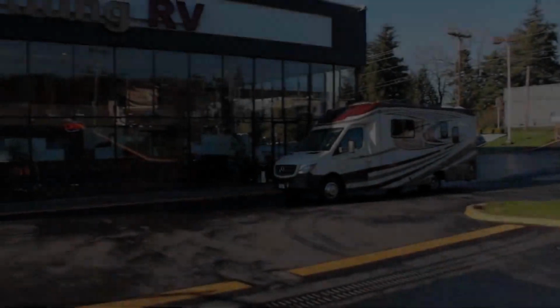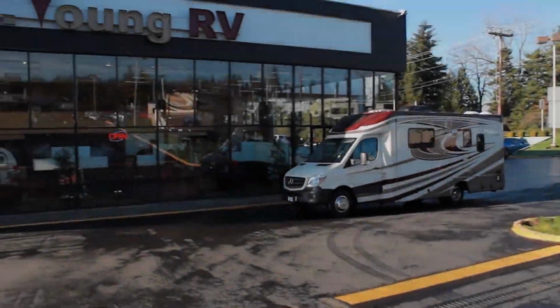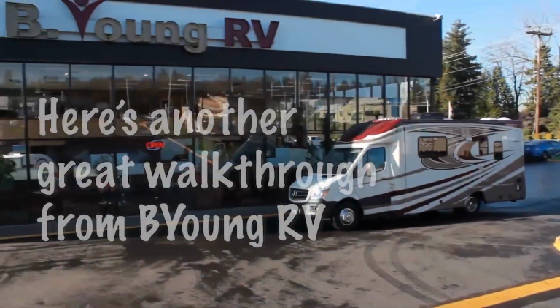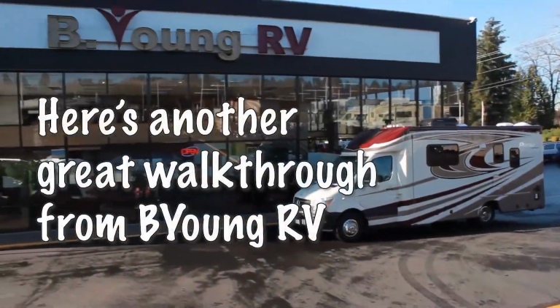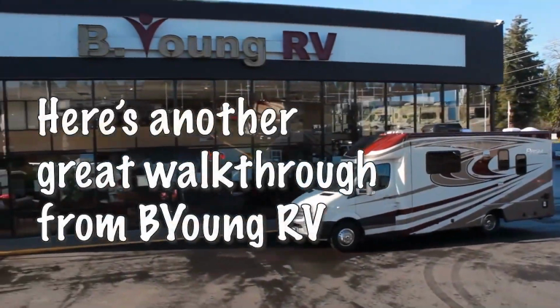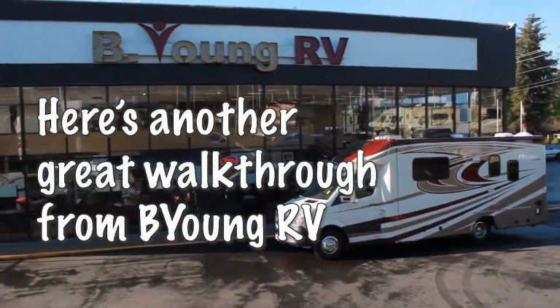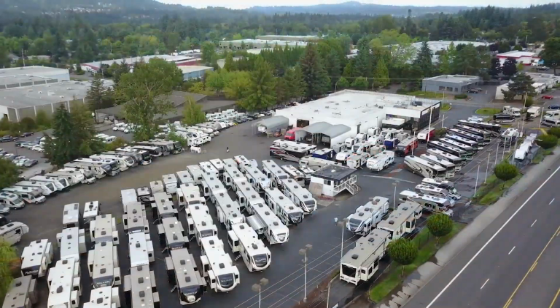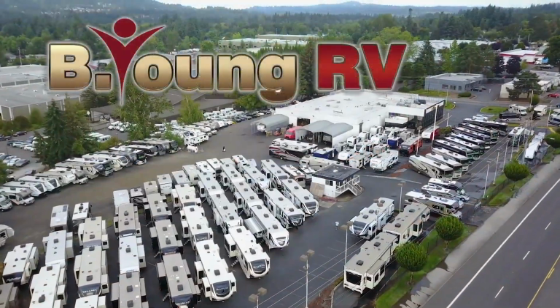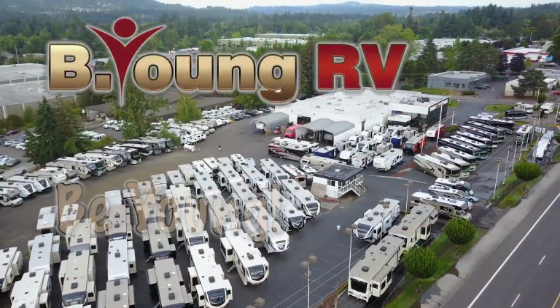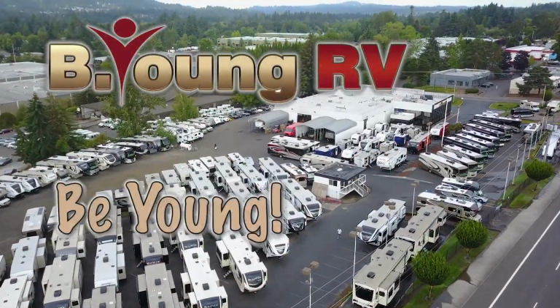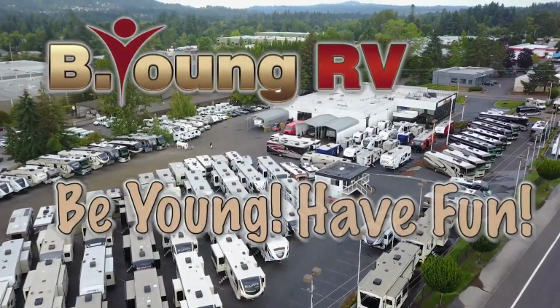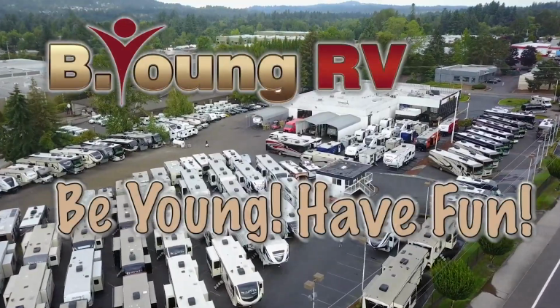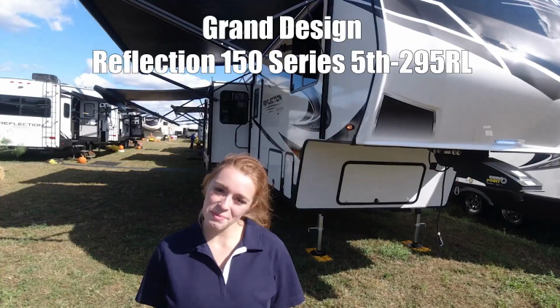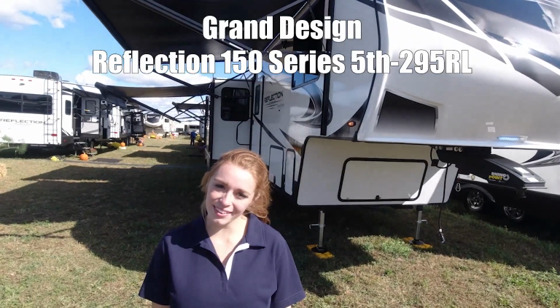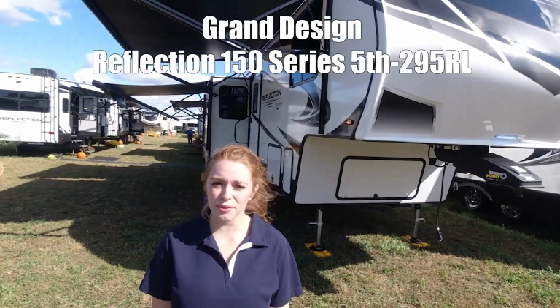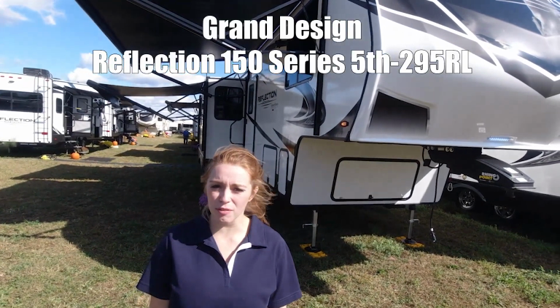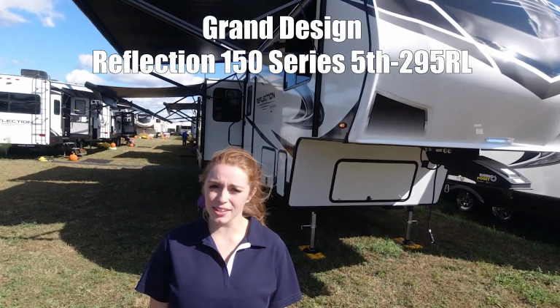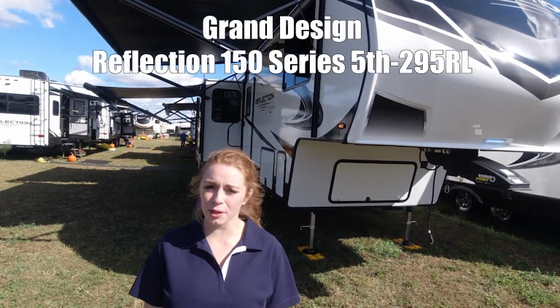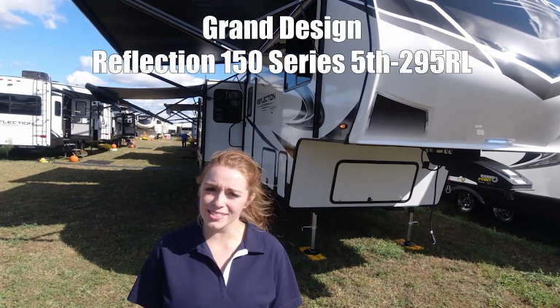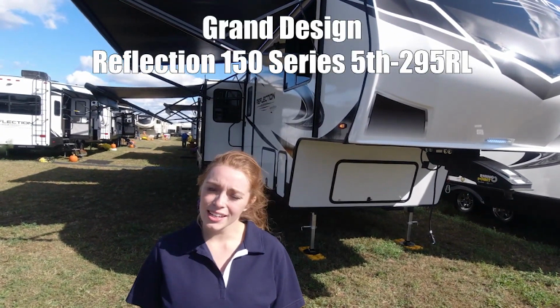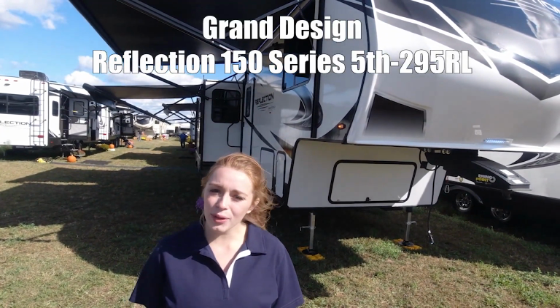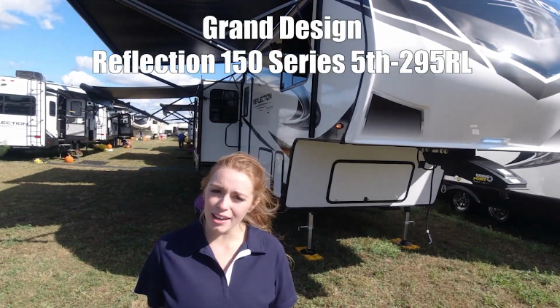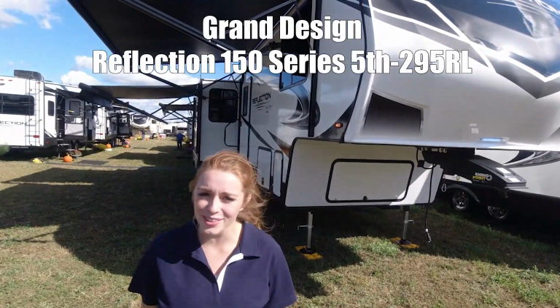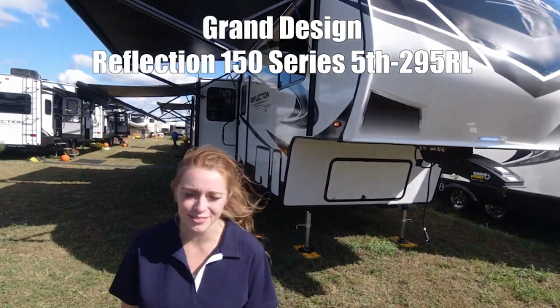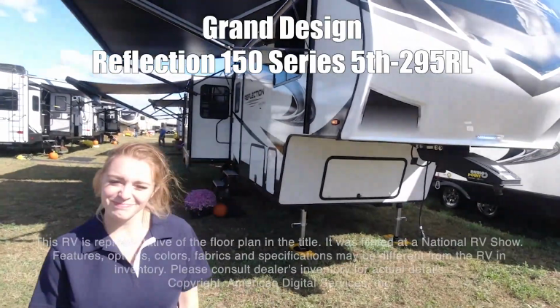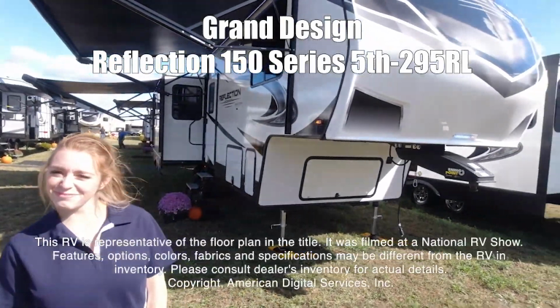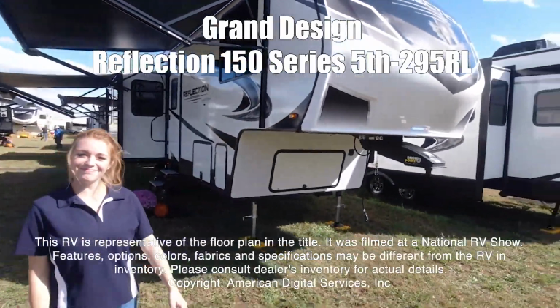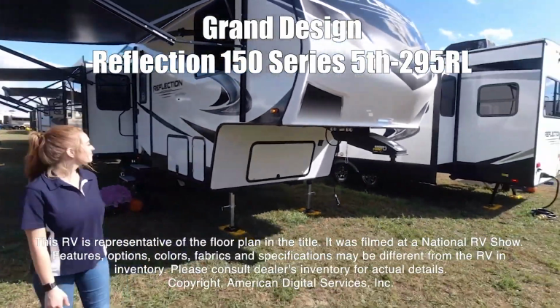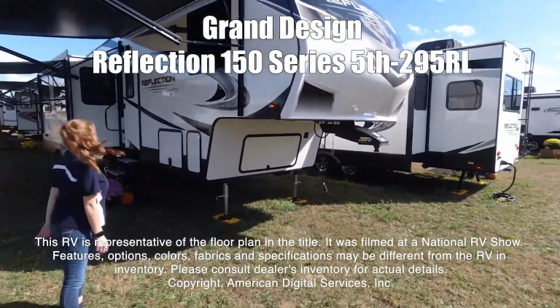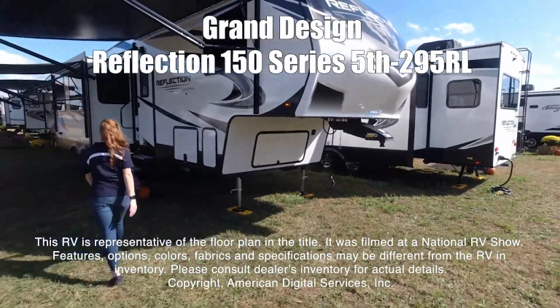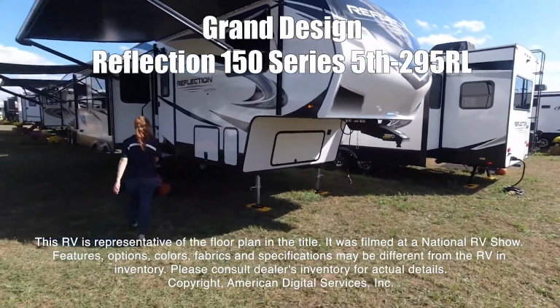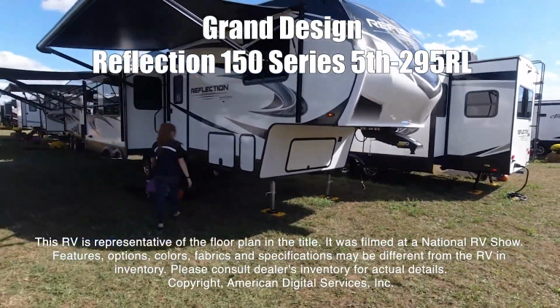Here's a short highlight video from Be Young RV — be young, have fun. Hello, my name is Kaylee. This is a Reflection 150 series created by Grand Design. It's a 295RL series. This RV is representative of the floor plan made by this manufacturer.